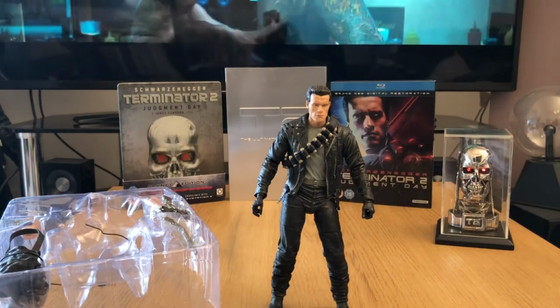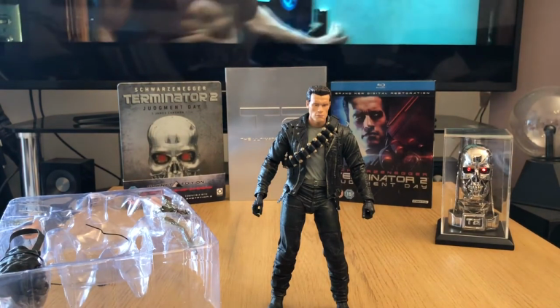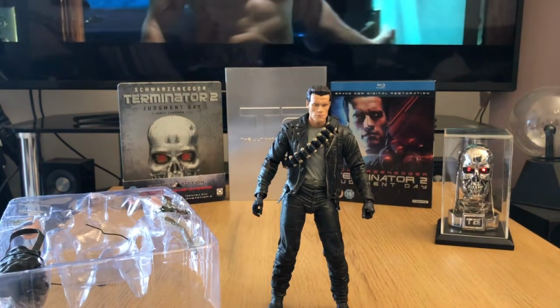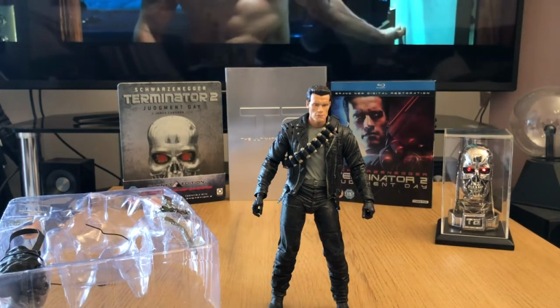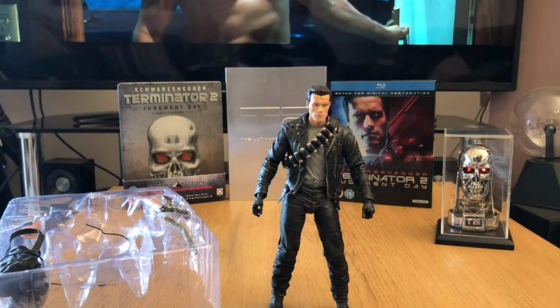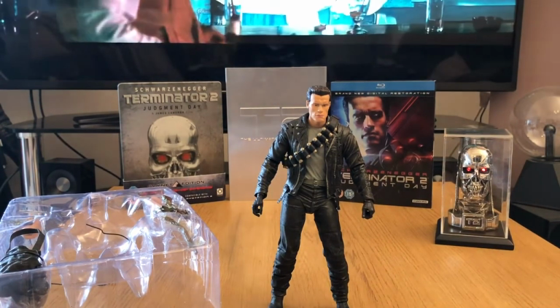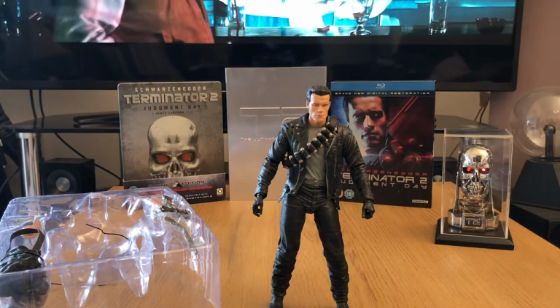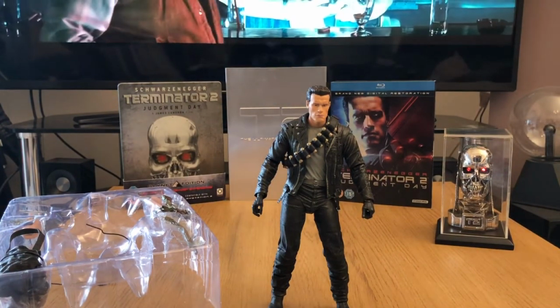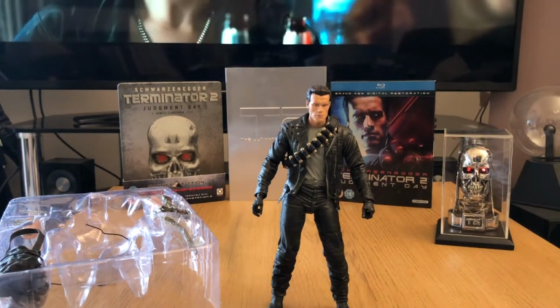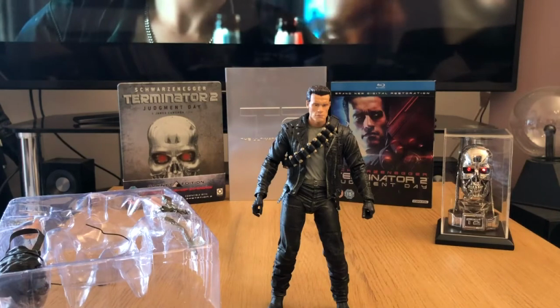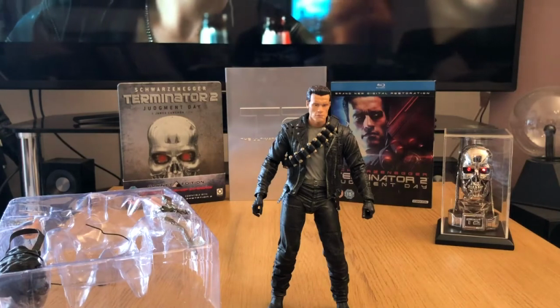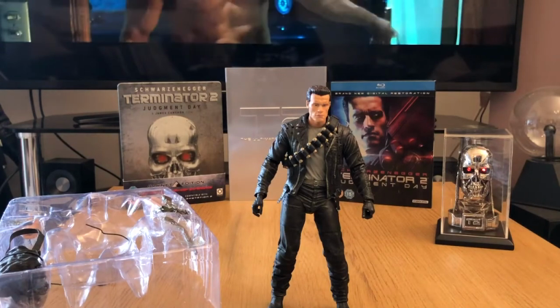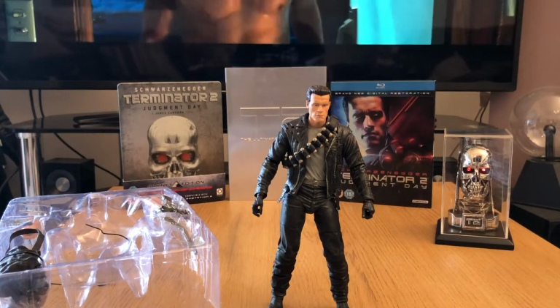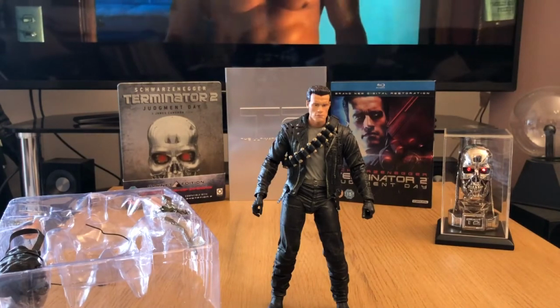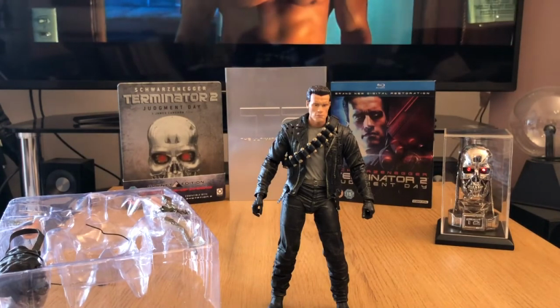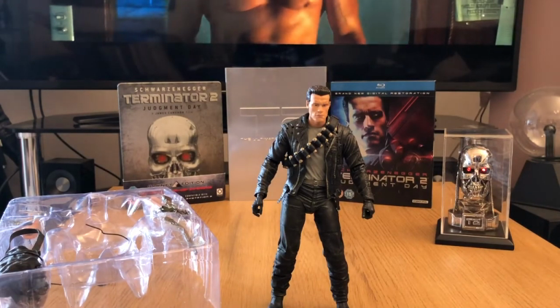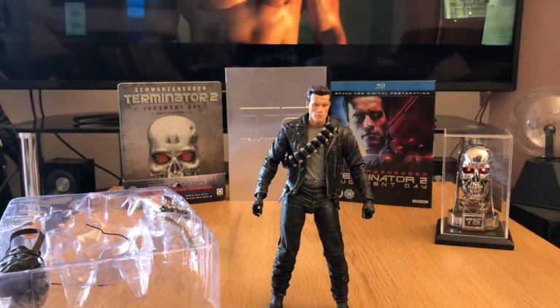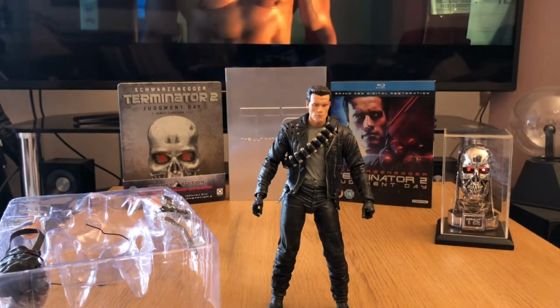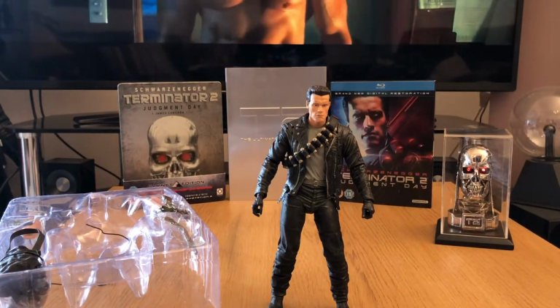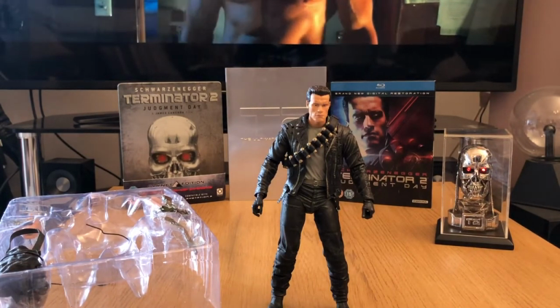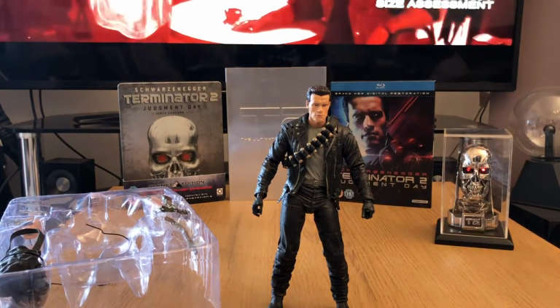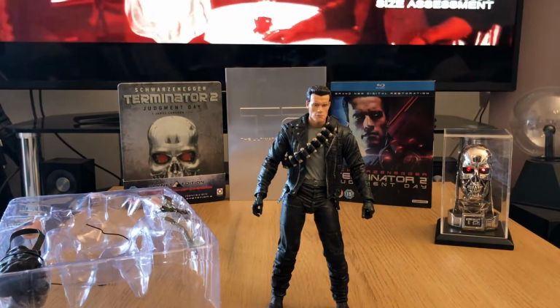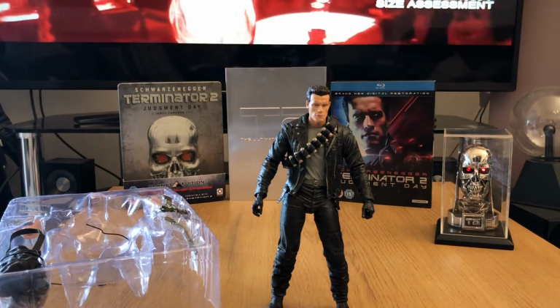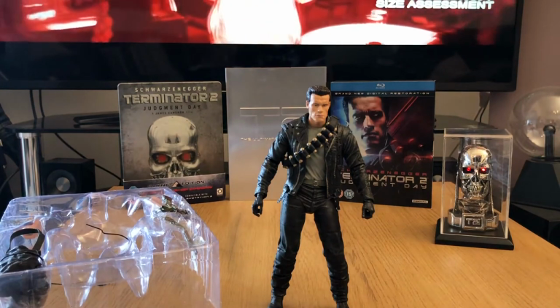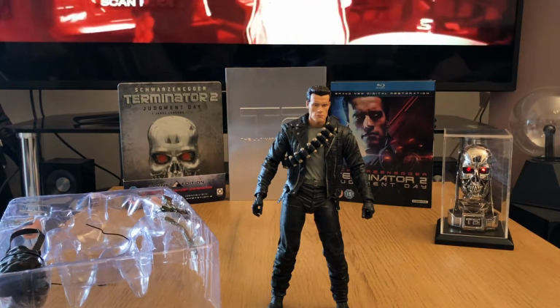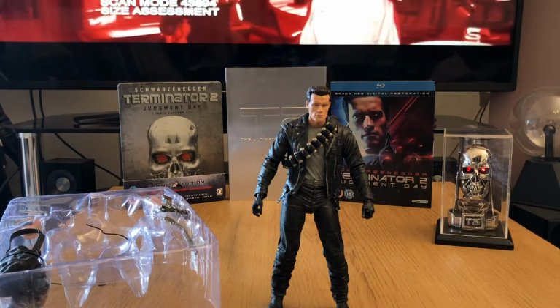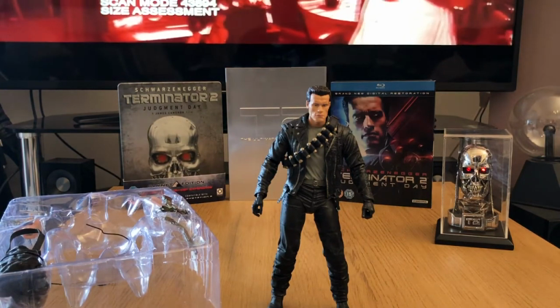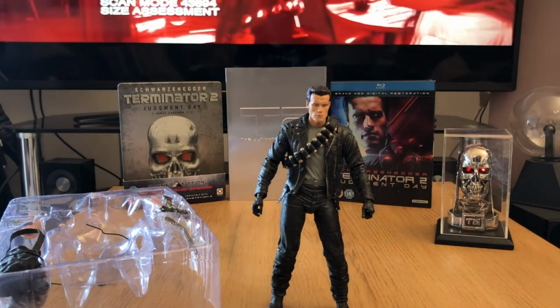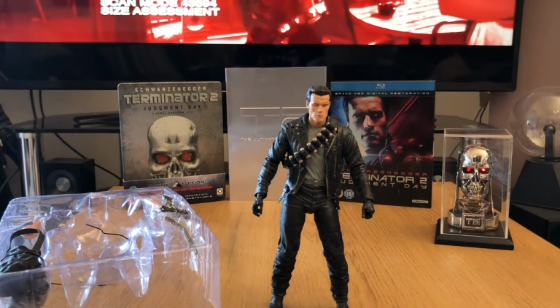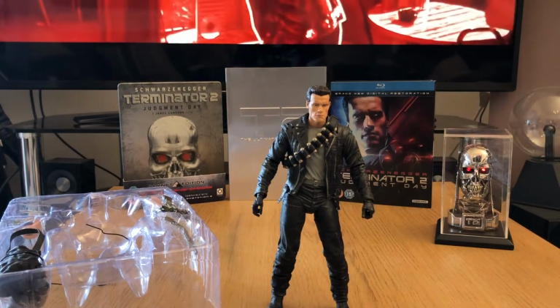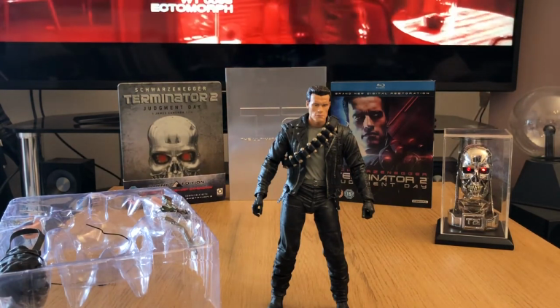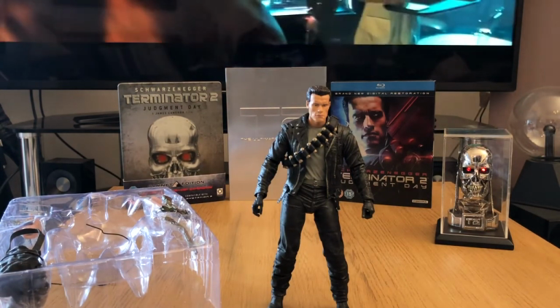I saw it as an 18 year old in the cinema, and obviously now 30 years on — yeah, that's giving my age away. Time does fly. It really doesn't seem that long since this film was released. So let's have a closer look at the figure.